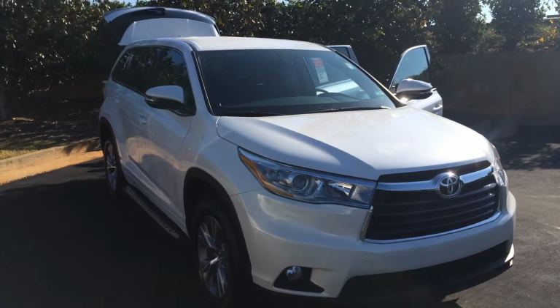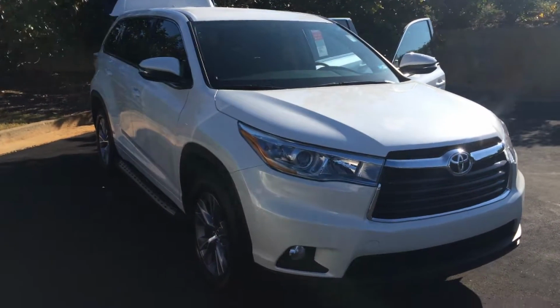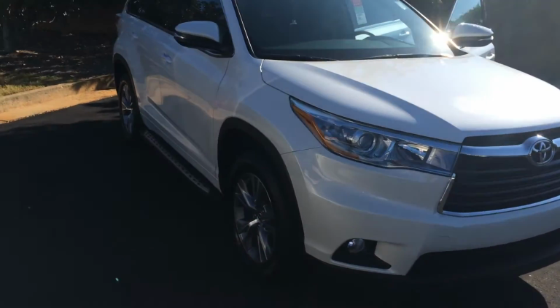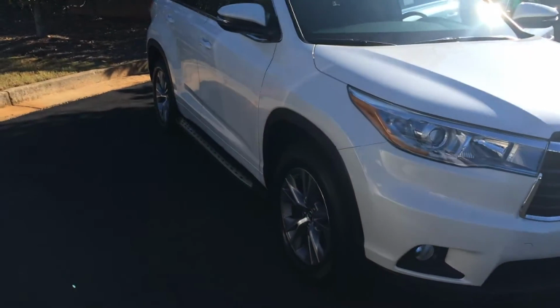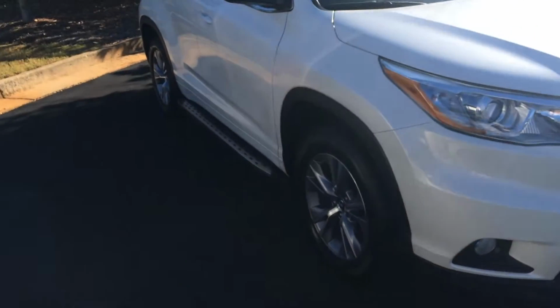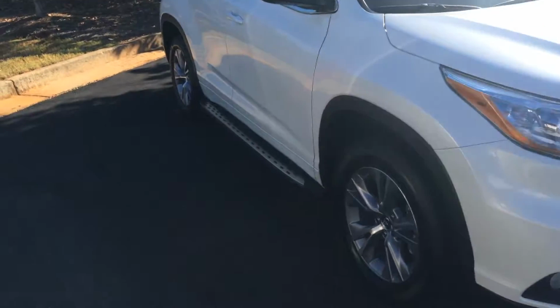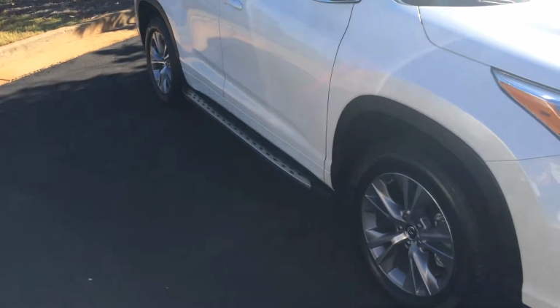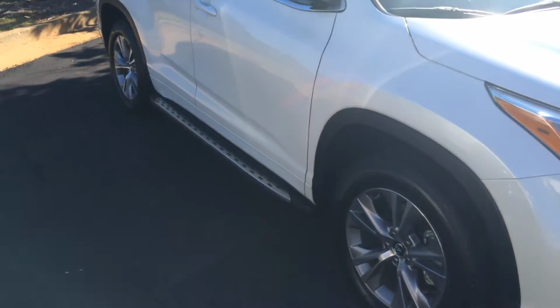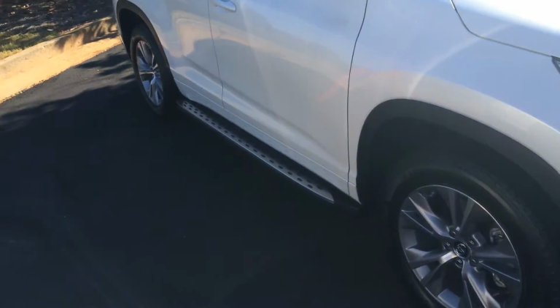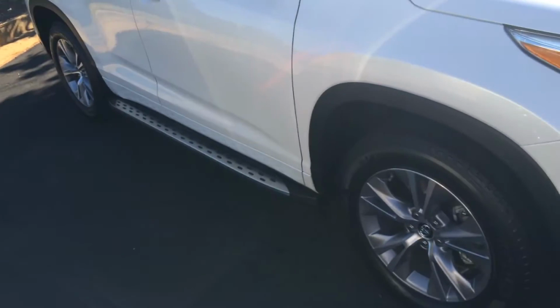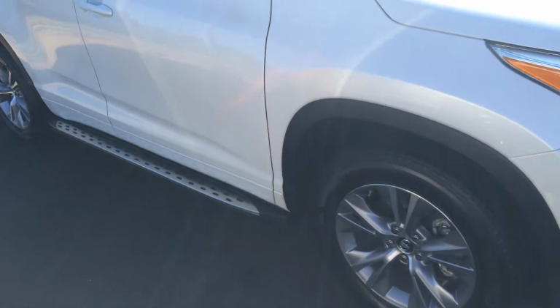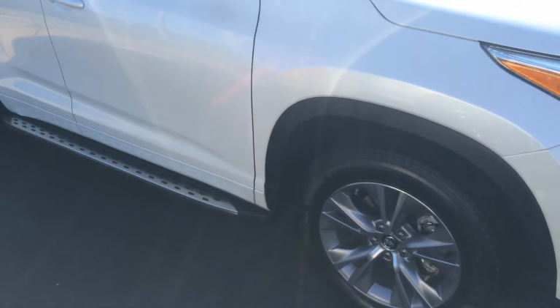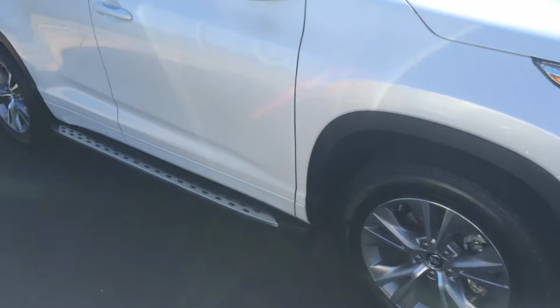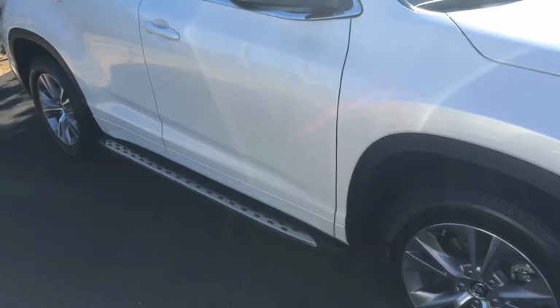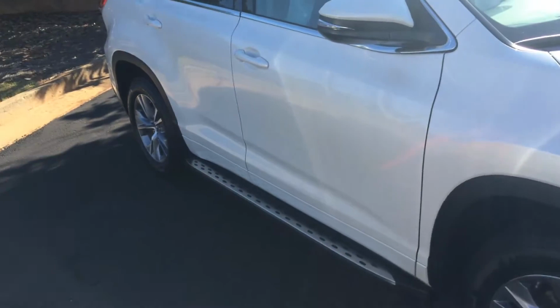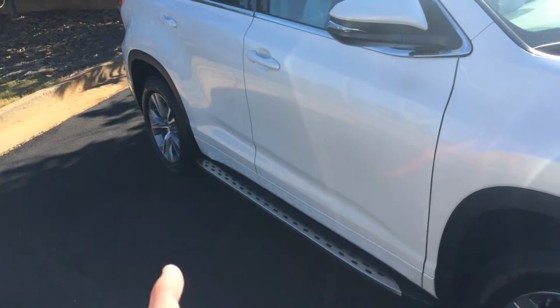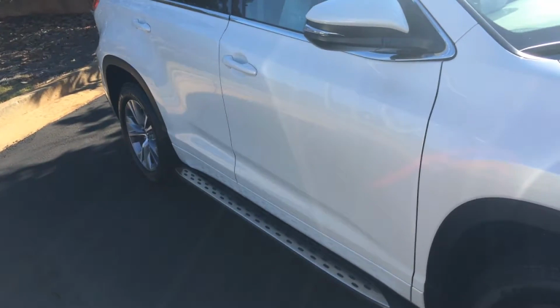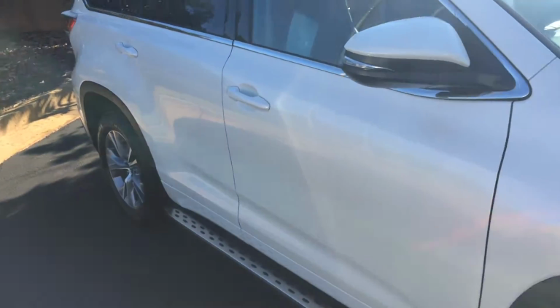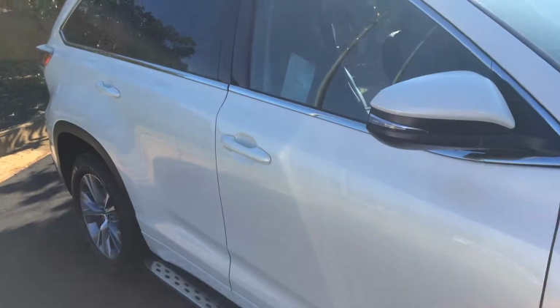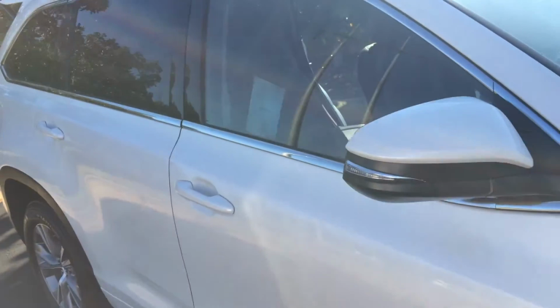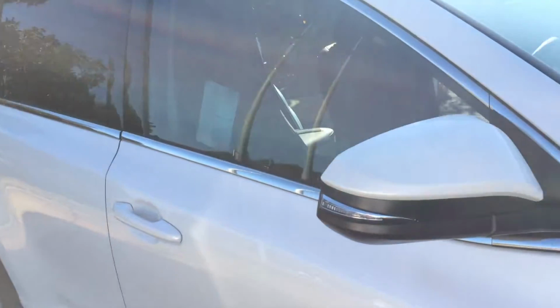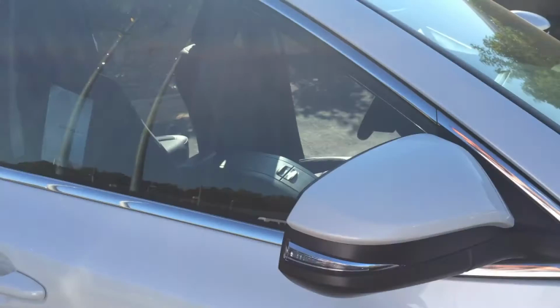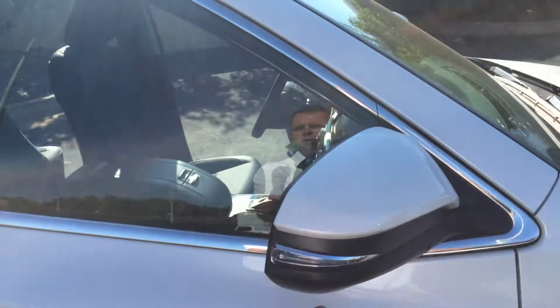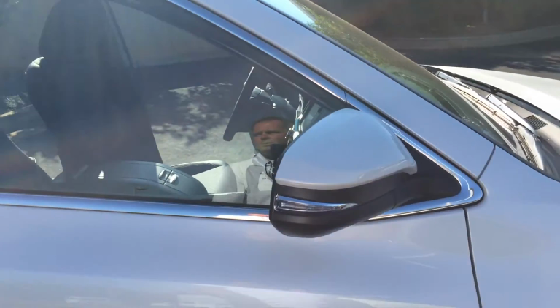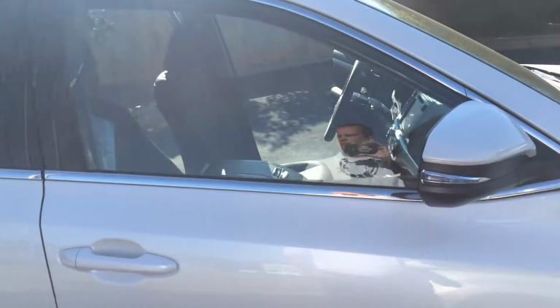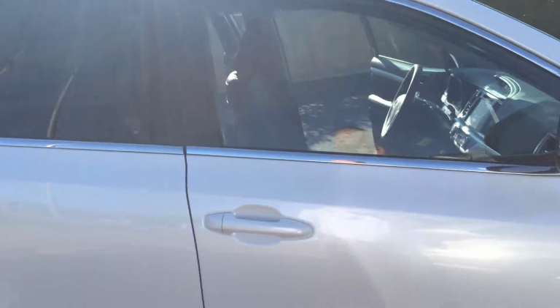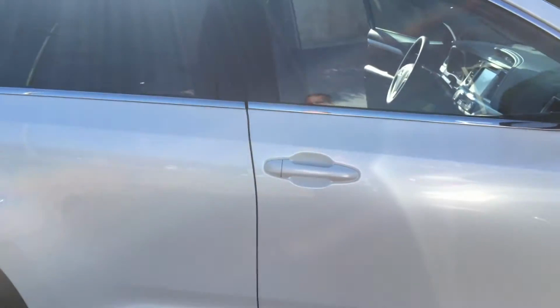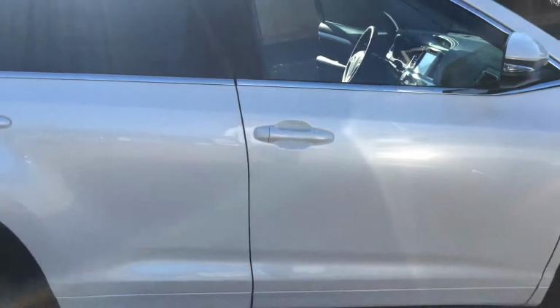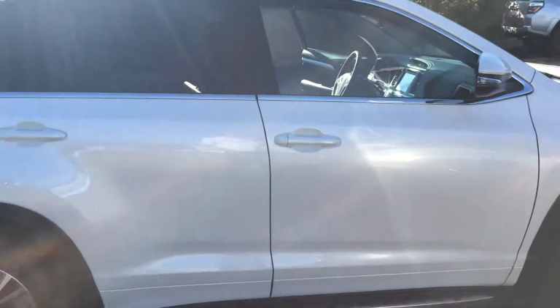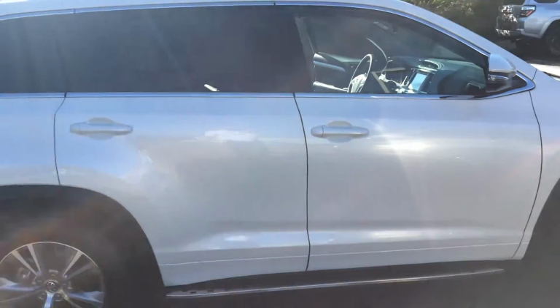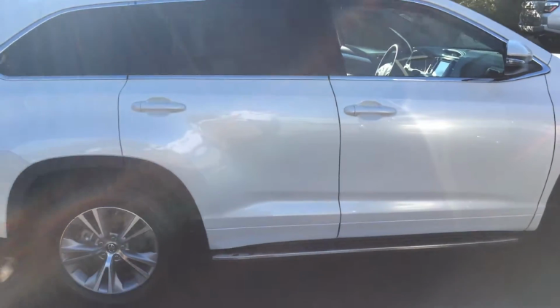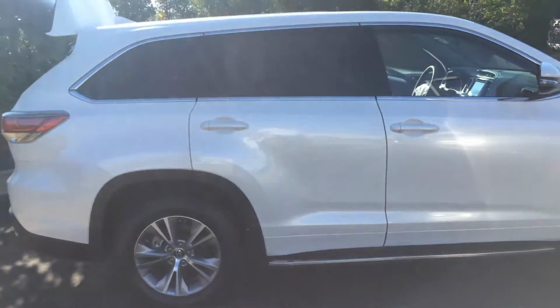It does have fog lamps, nice alloy wheels, Michelin tires — and don't forget we offer tires for life here at LaGrange Toyota. Running boards, color-keyed powered and heated side view mirrors with integrated turn signal. Here's kind of the side profile.